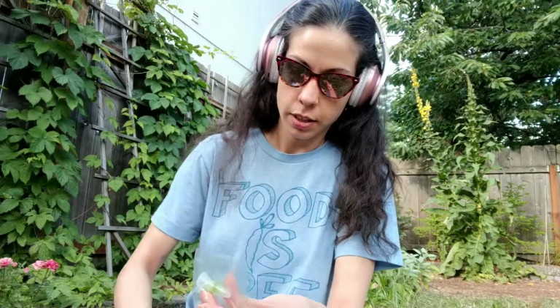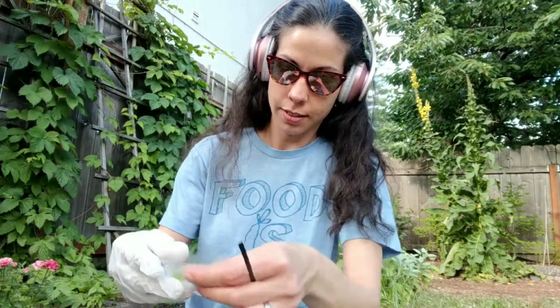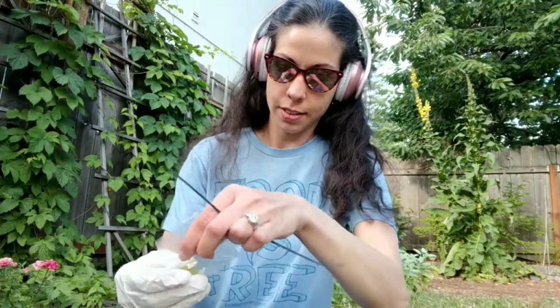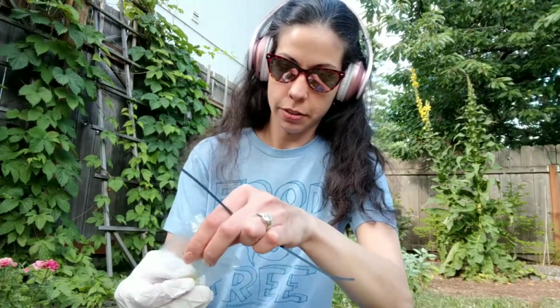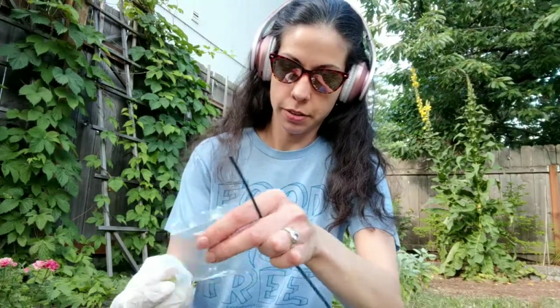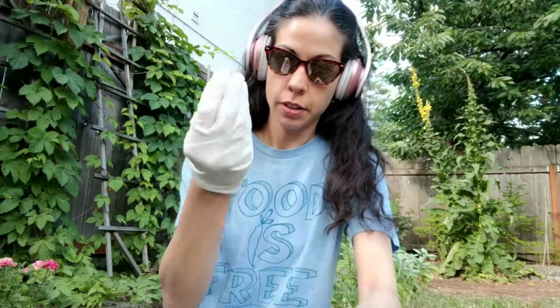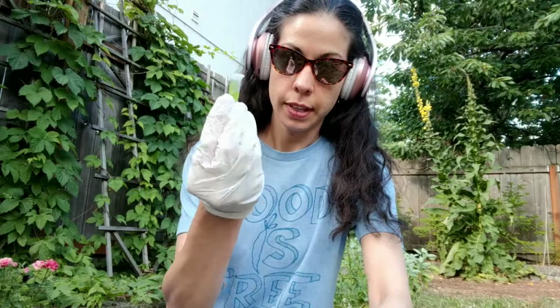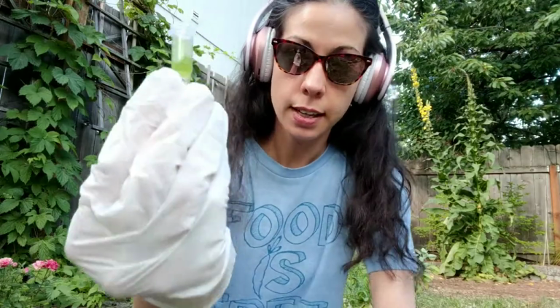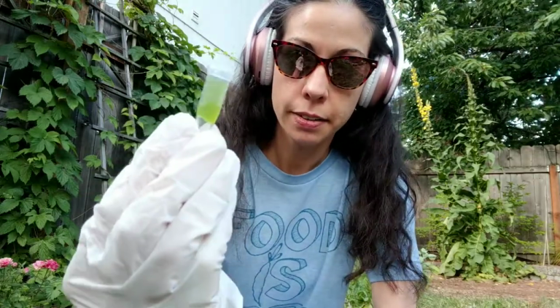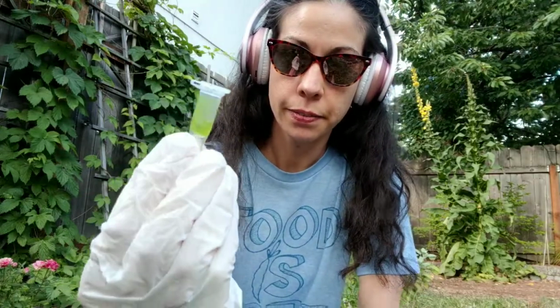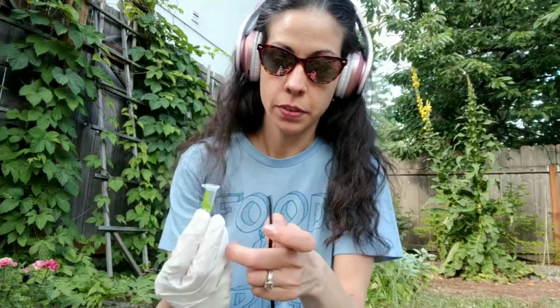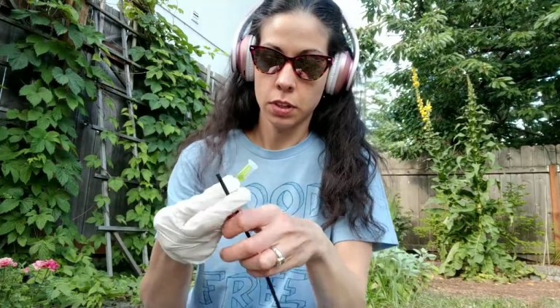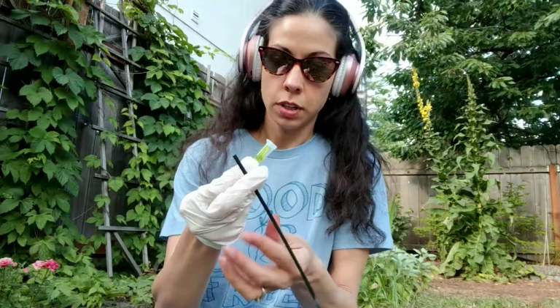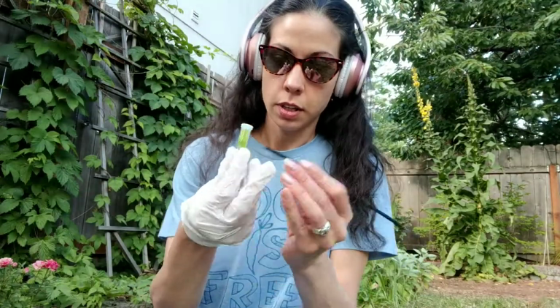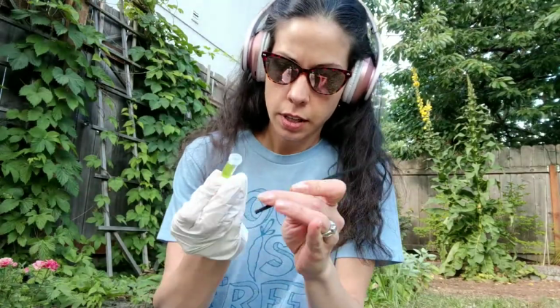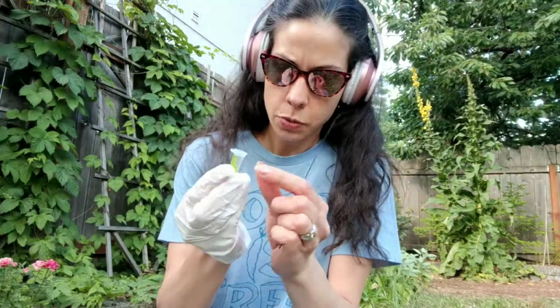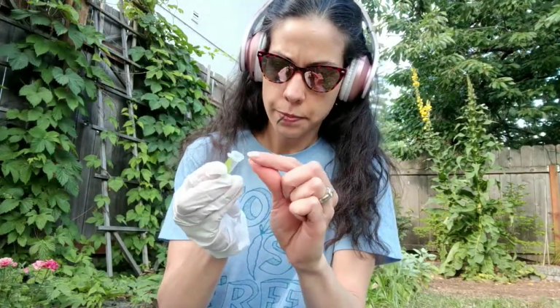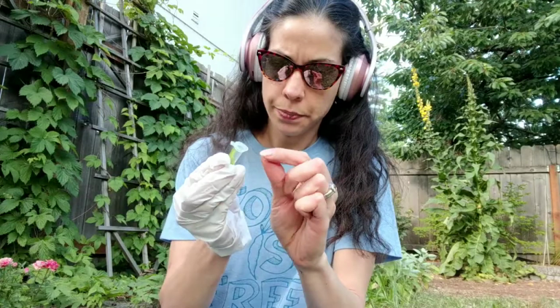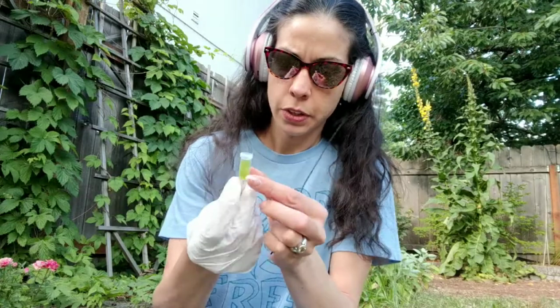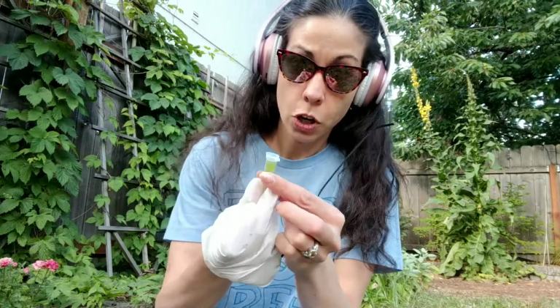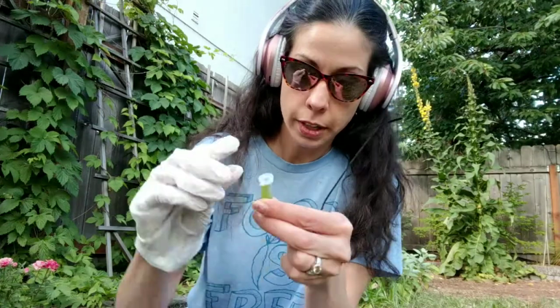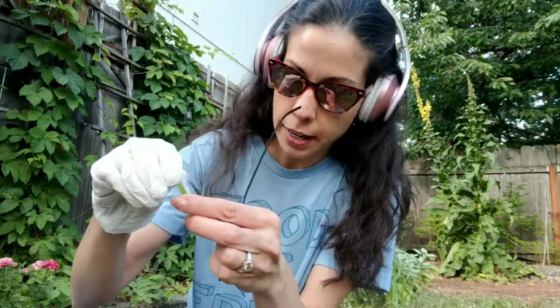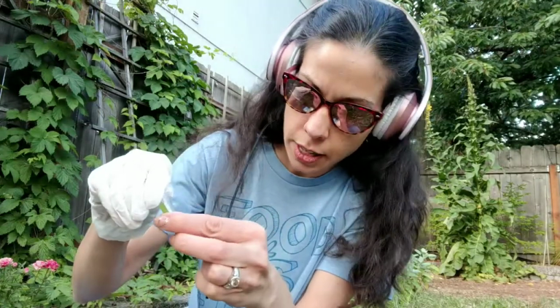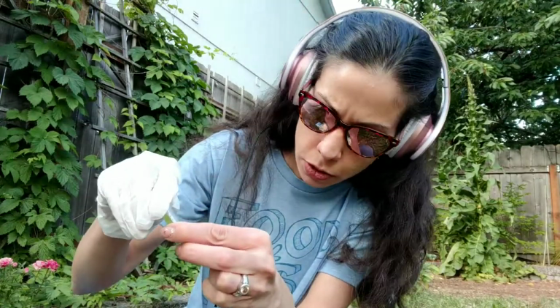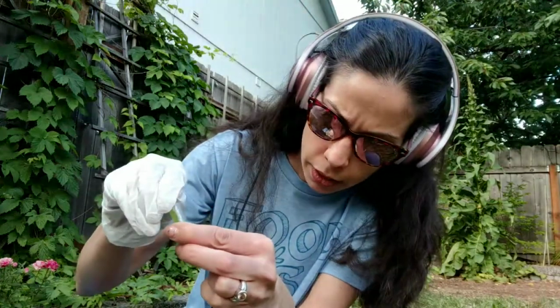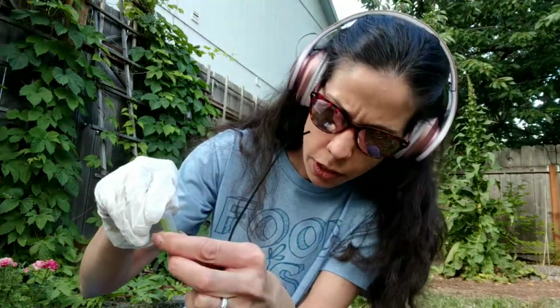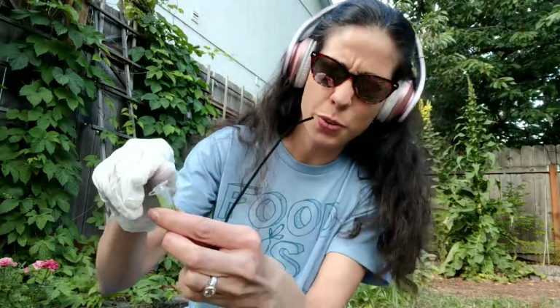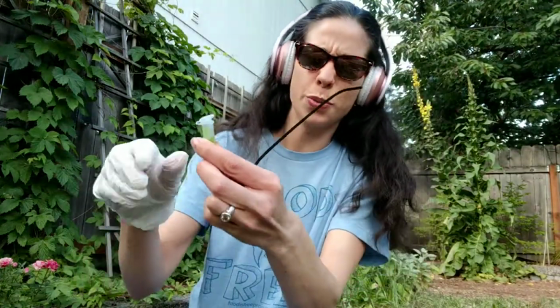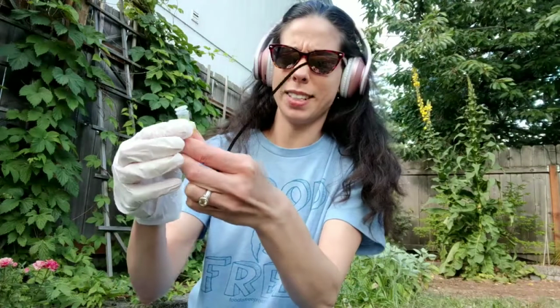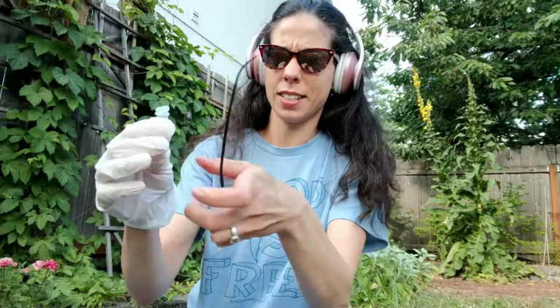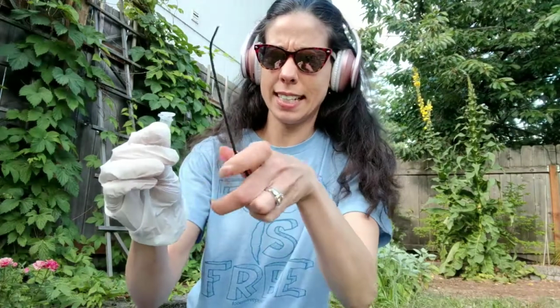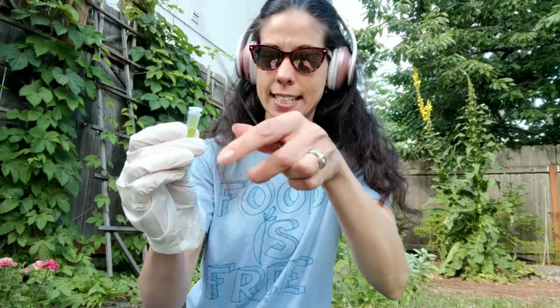And here we go — I got this guy. You want to open it just ever so carefully. Ooh, gosh — stinky, stinky, stinky.